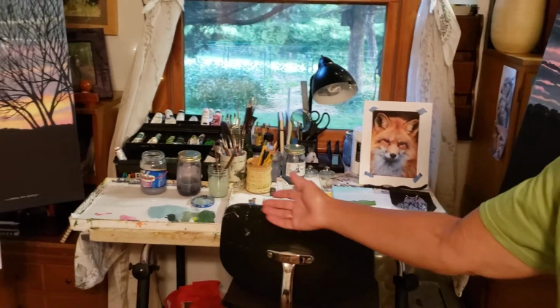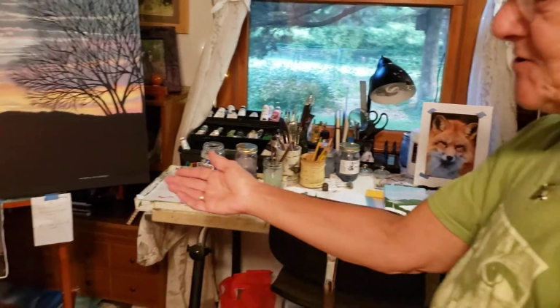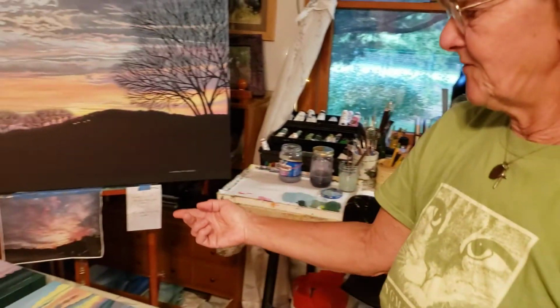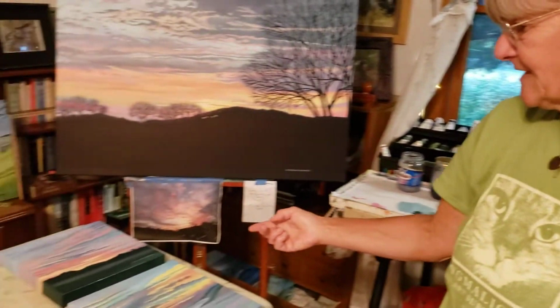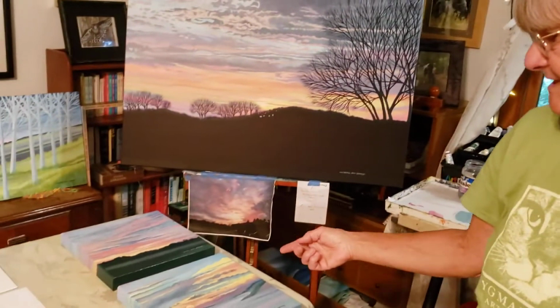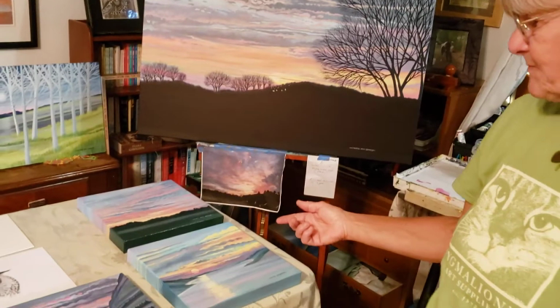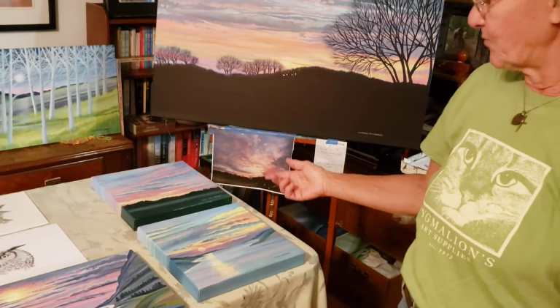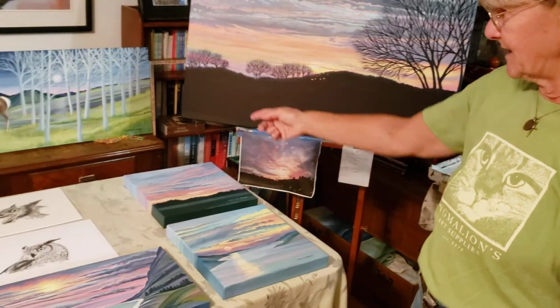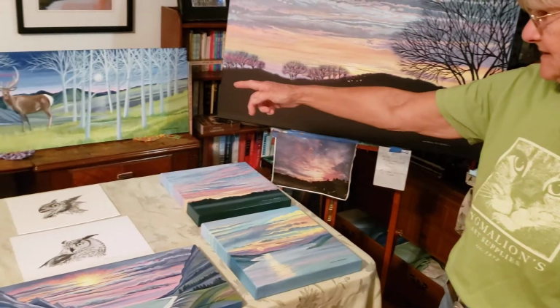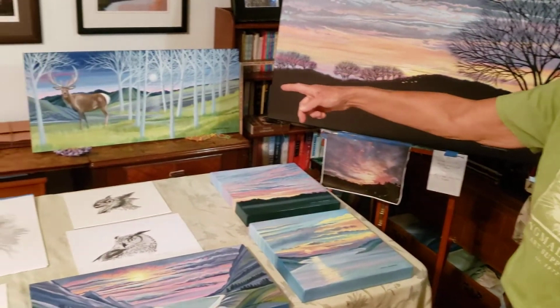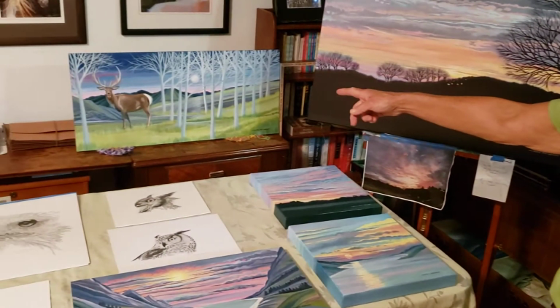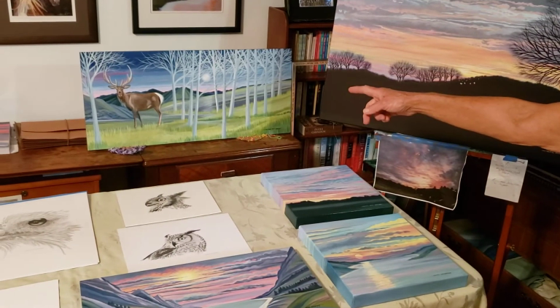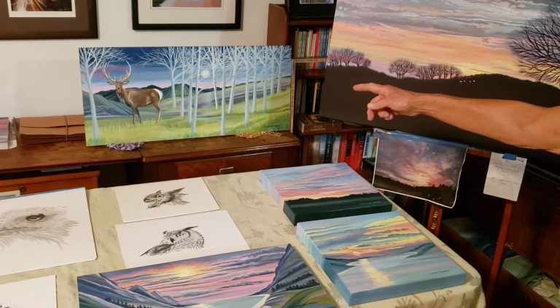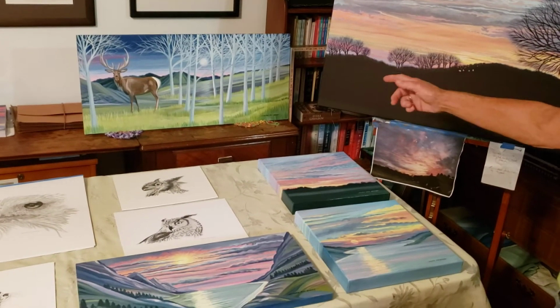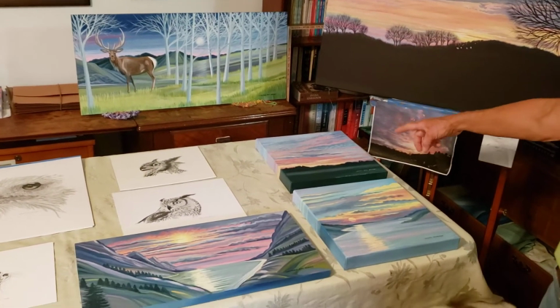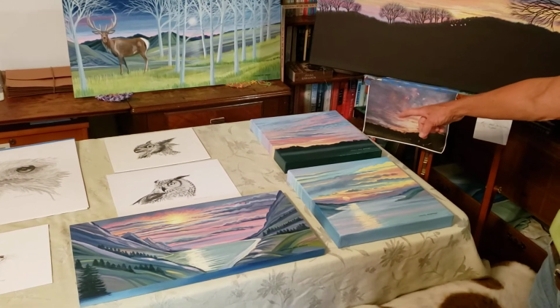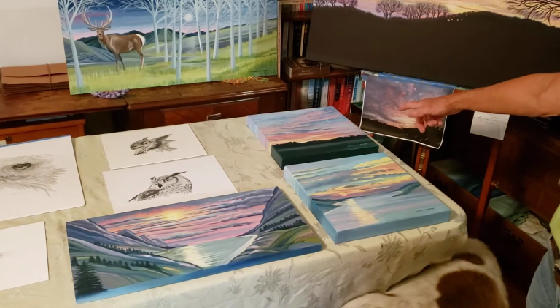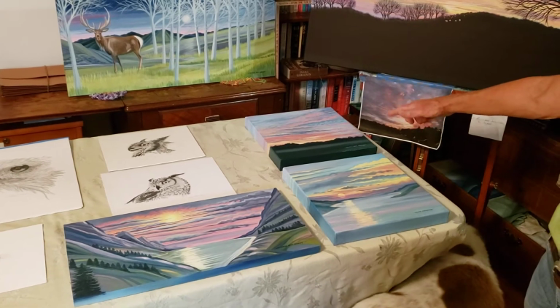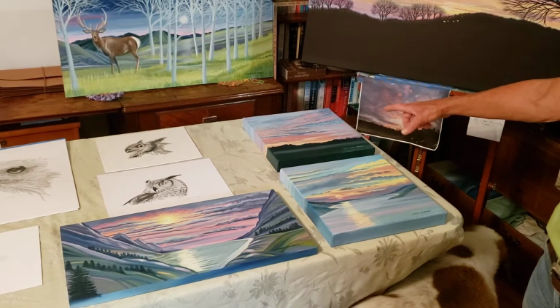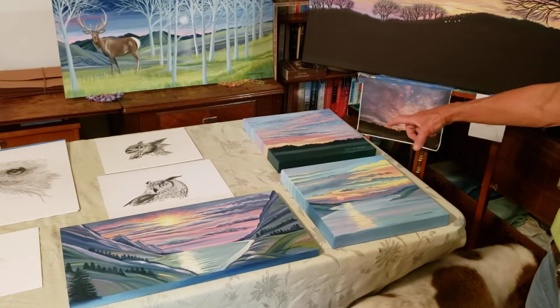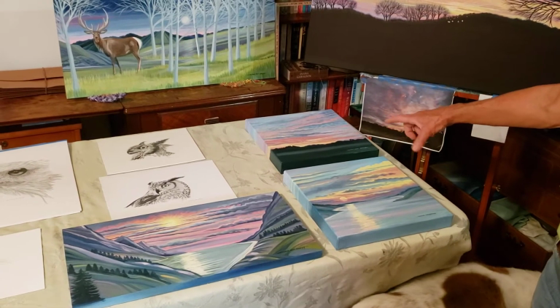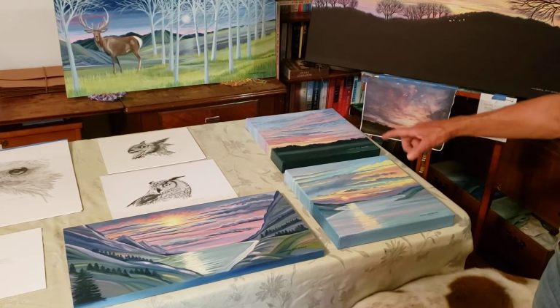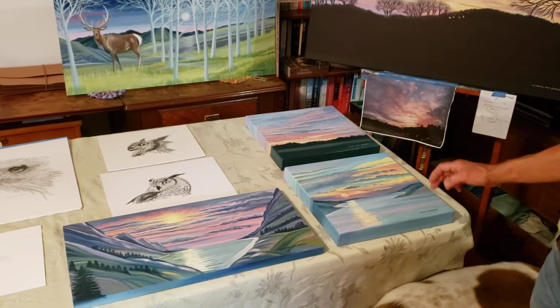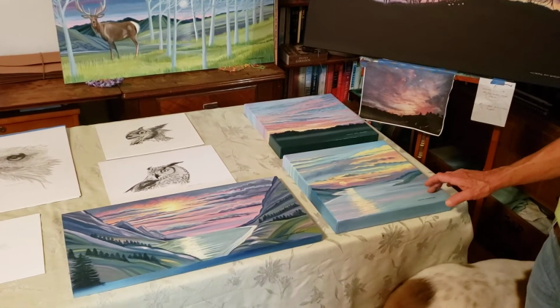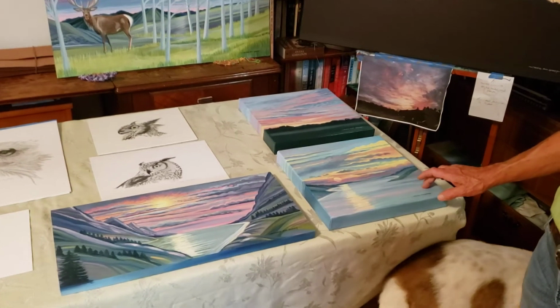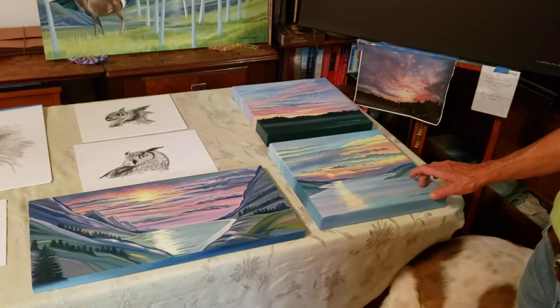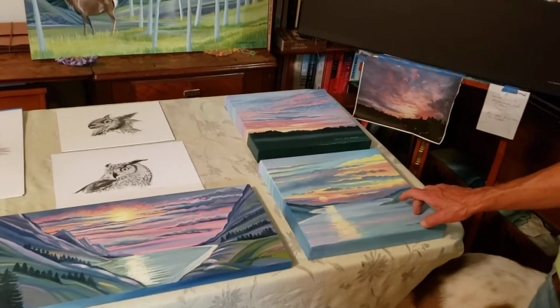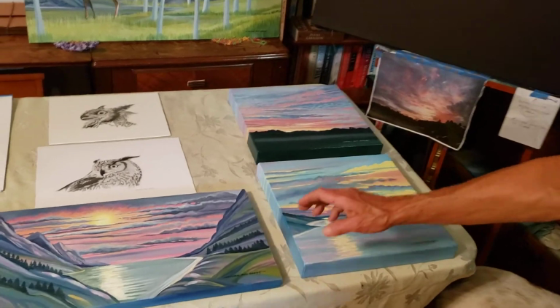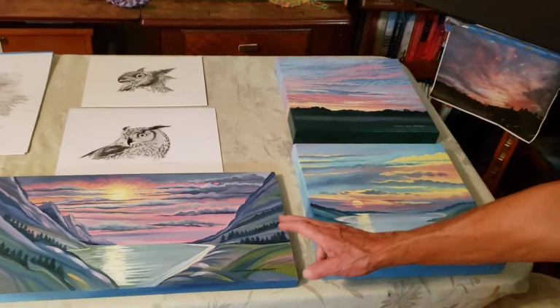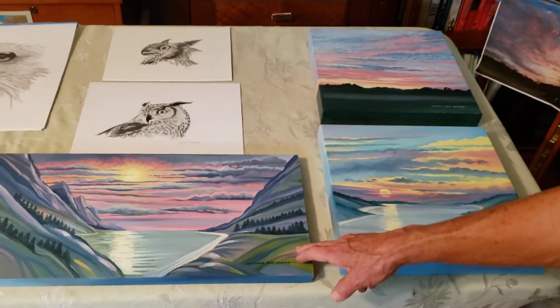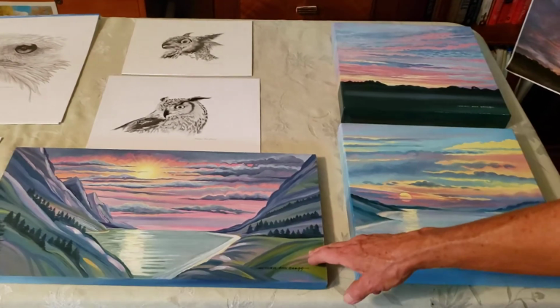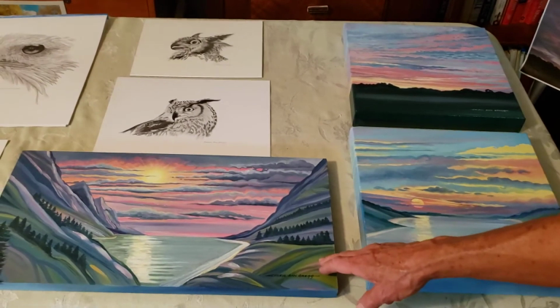And then I'll show you a few other things I've done this past spring. I've done the deer oil painting, and a couple of small sunrises and sunsets. This one was over Lake Monroe. This one was just made up out of my head.